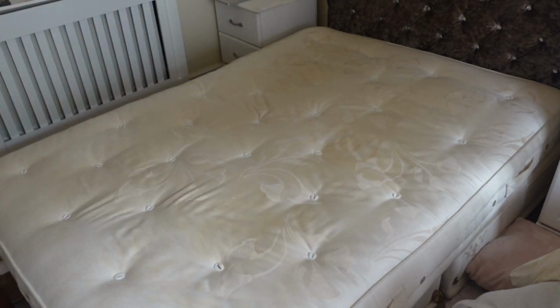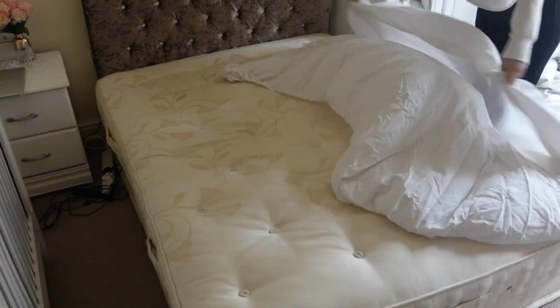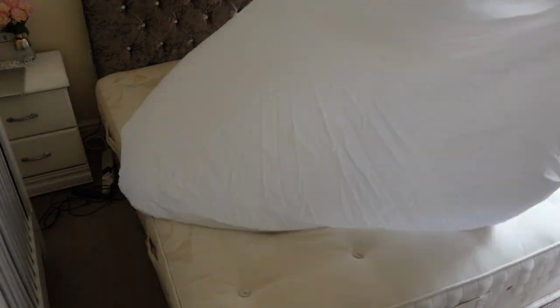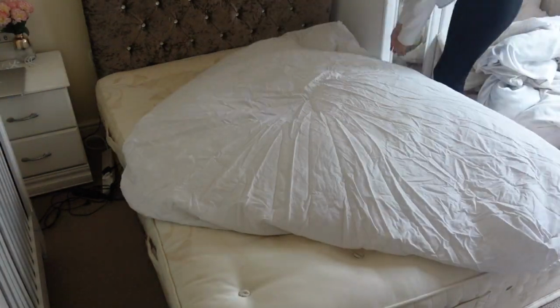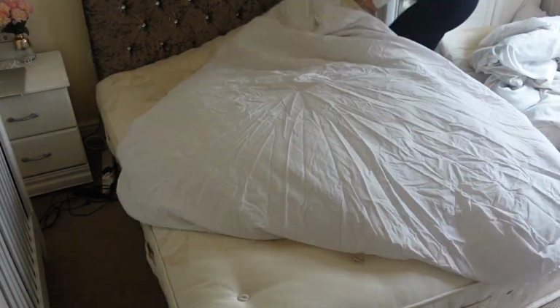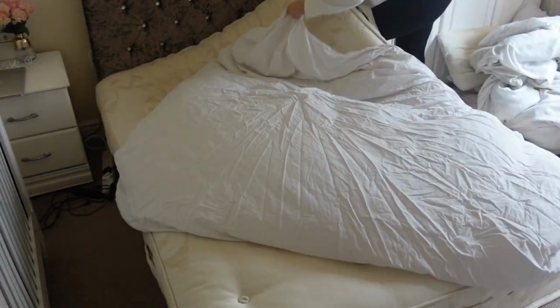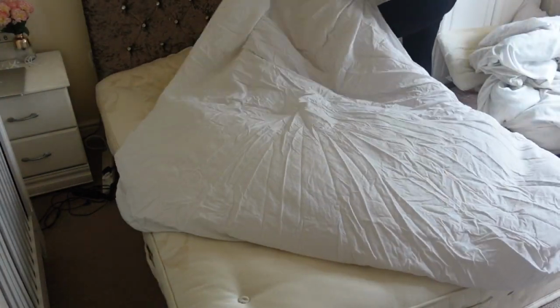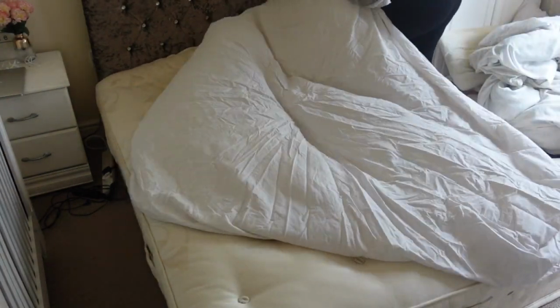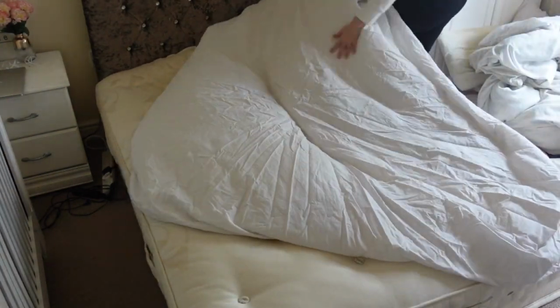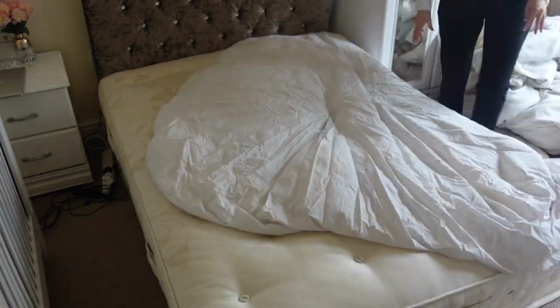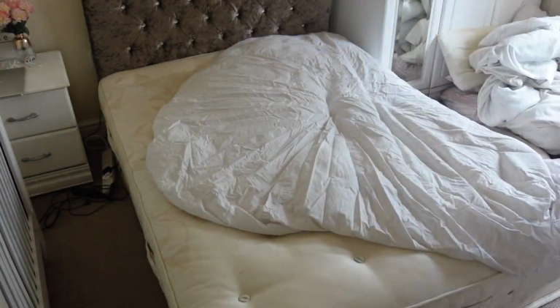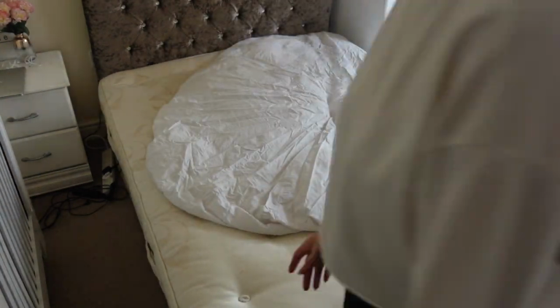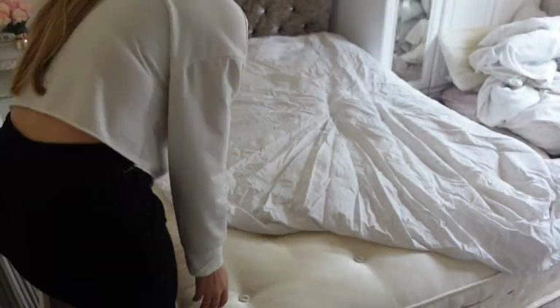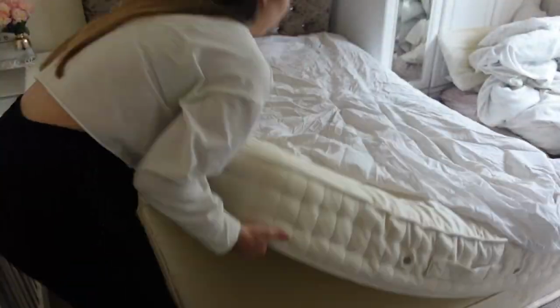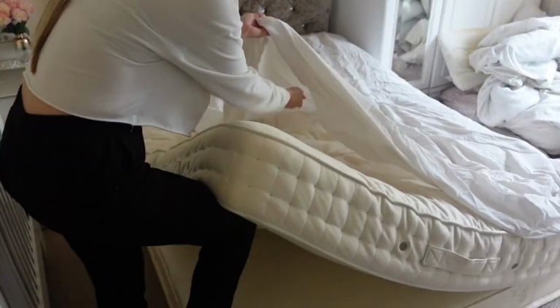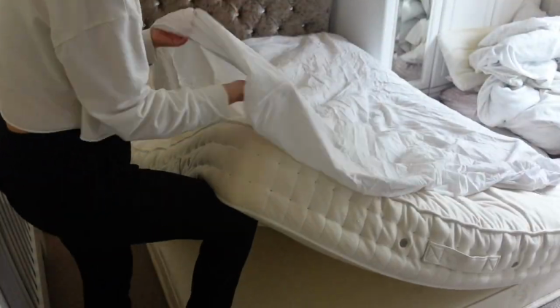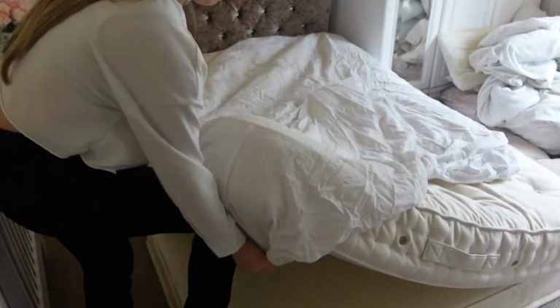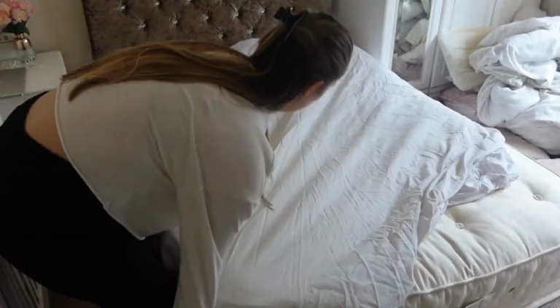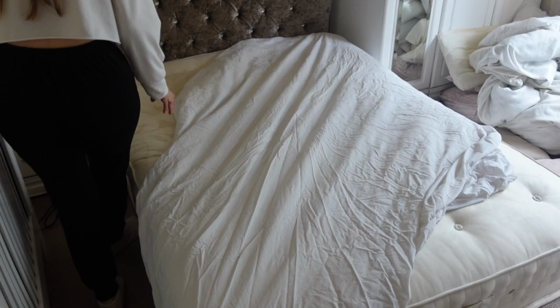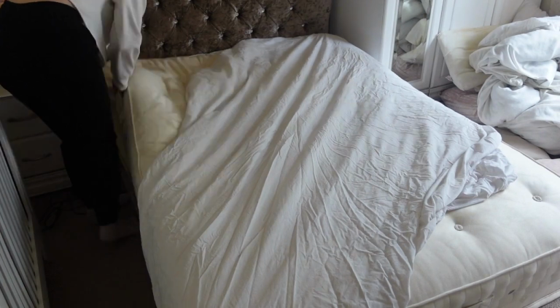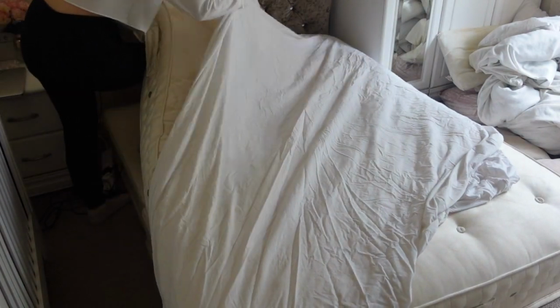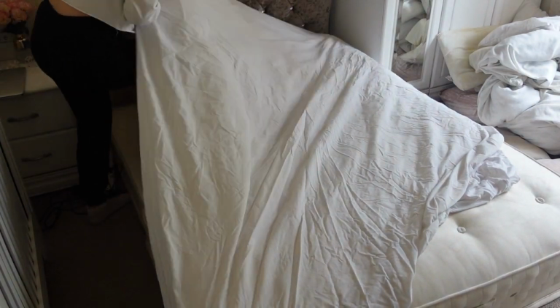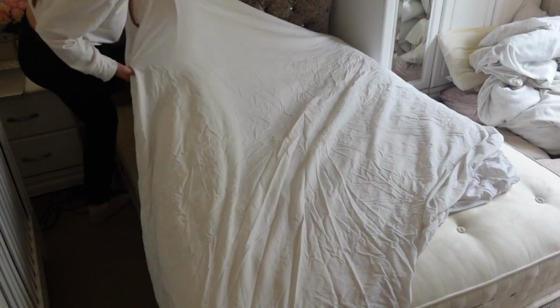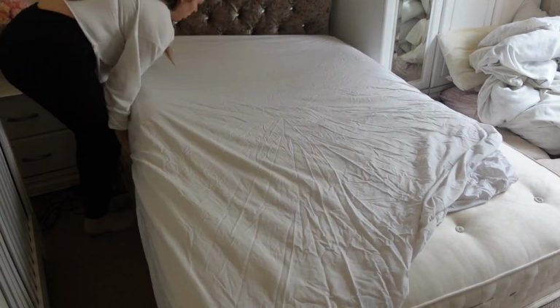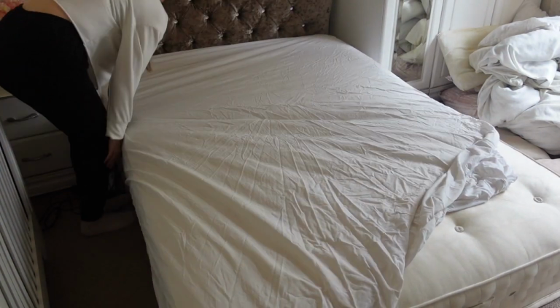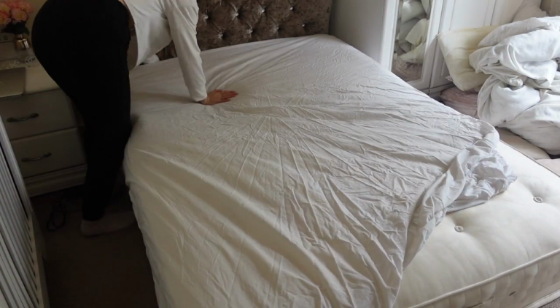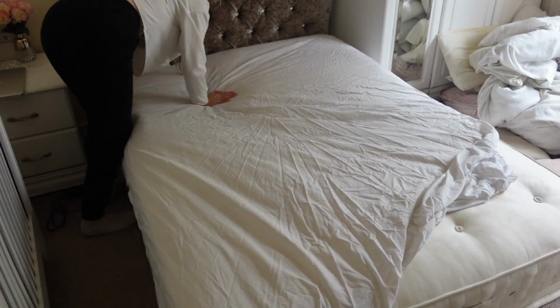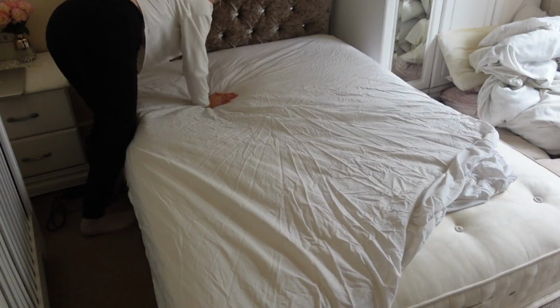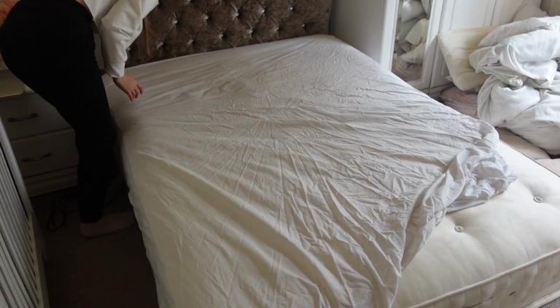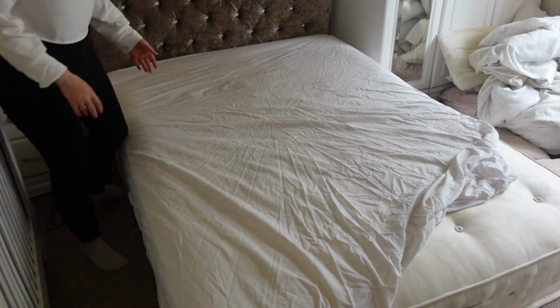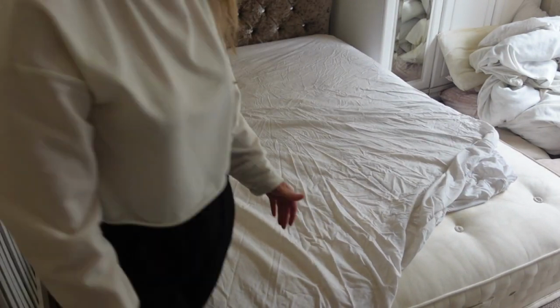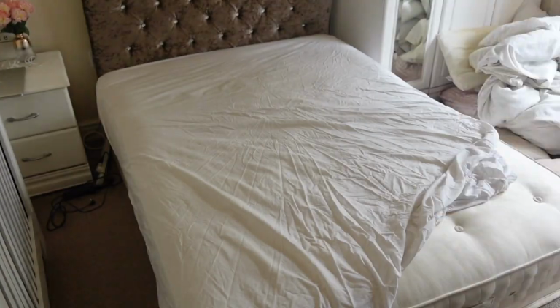Once I'm satisfied that the bed is nice and clean, now it's time to put some new sheets on and then put my pillow arrangement on there.